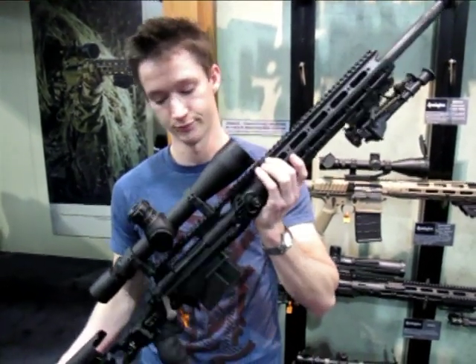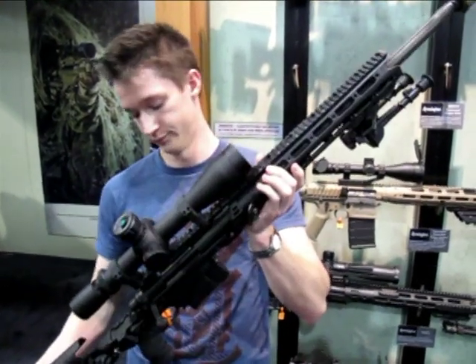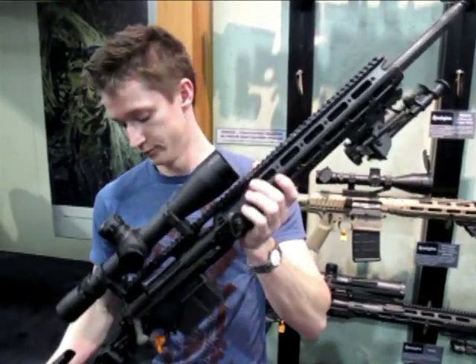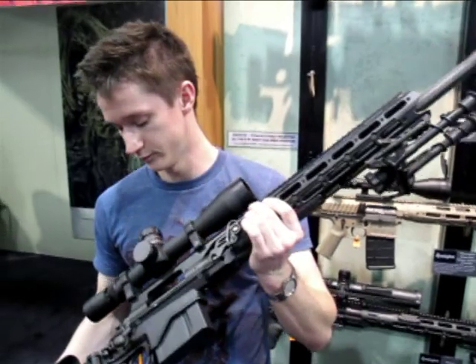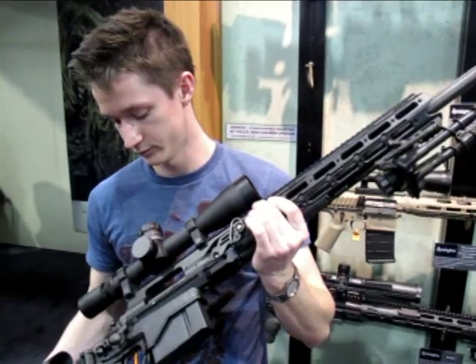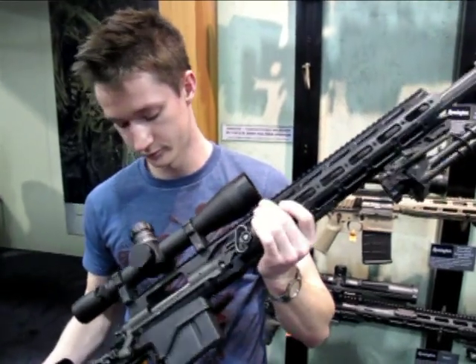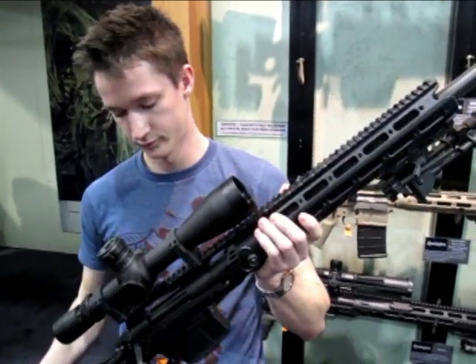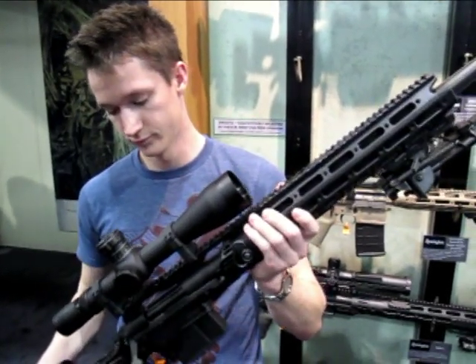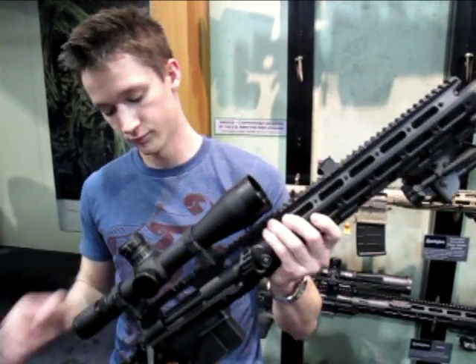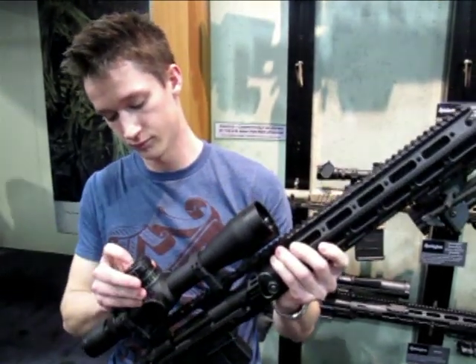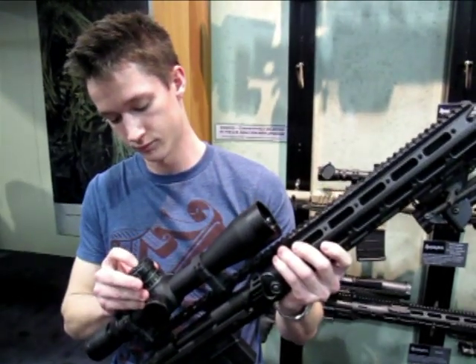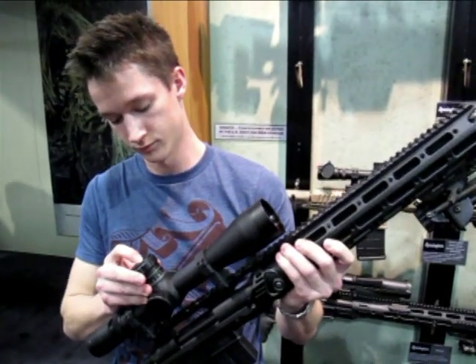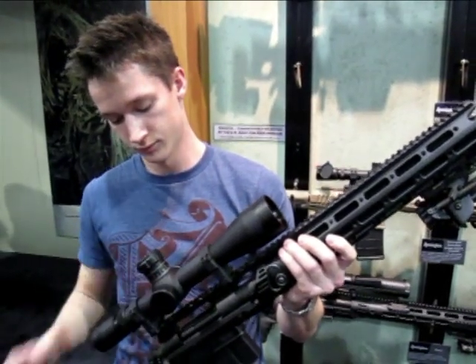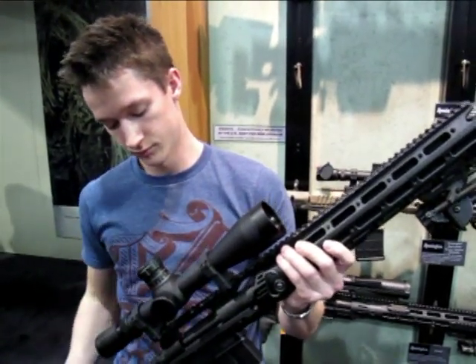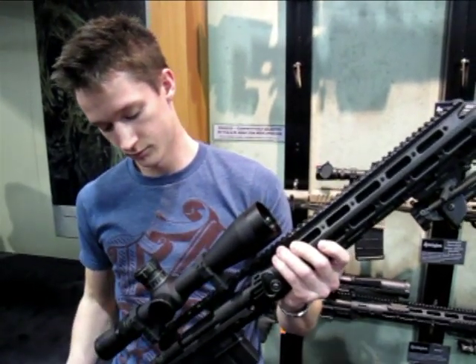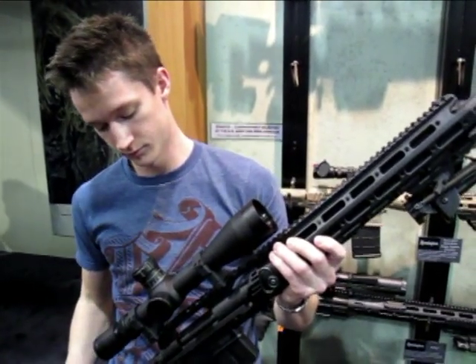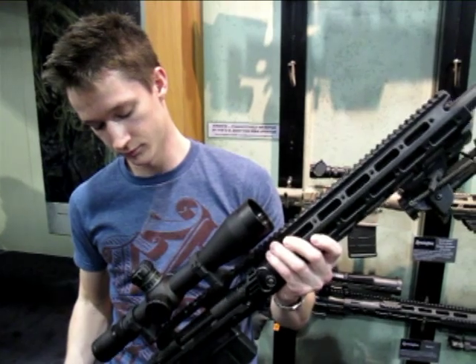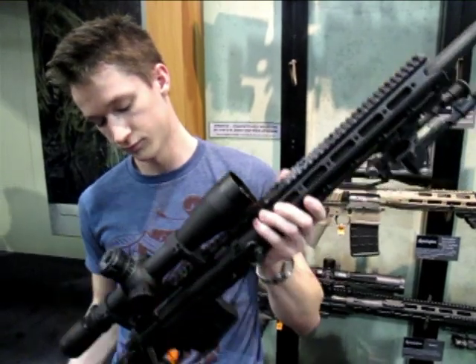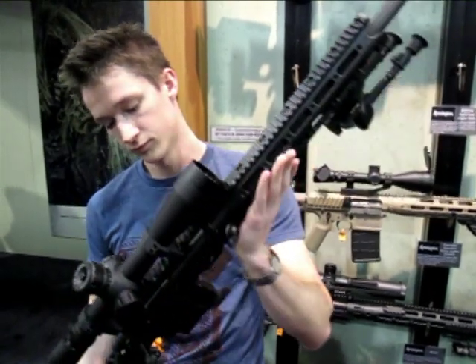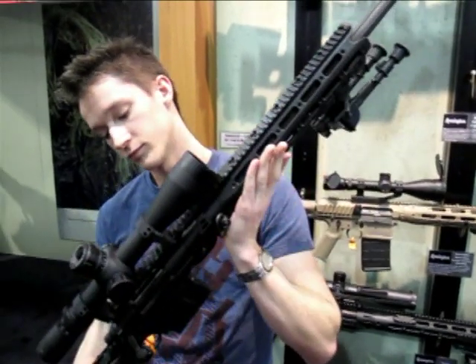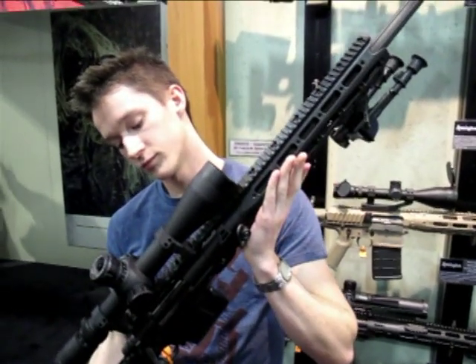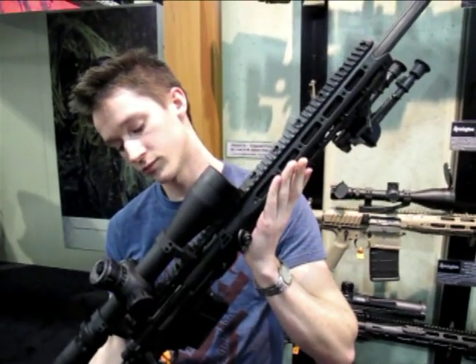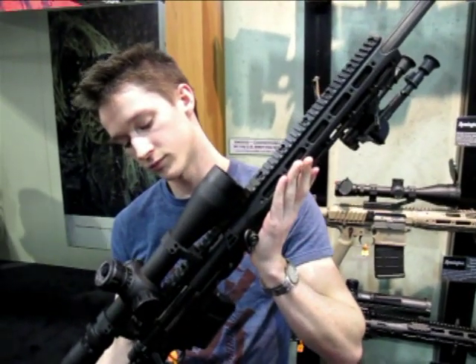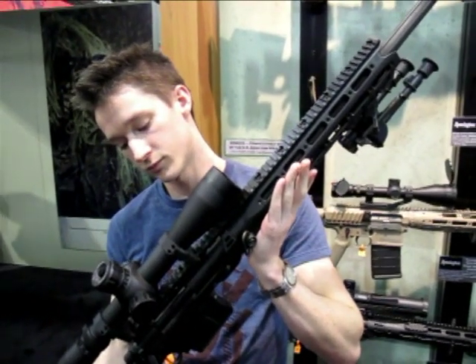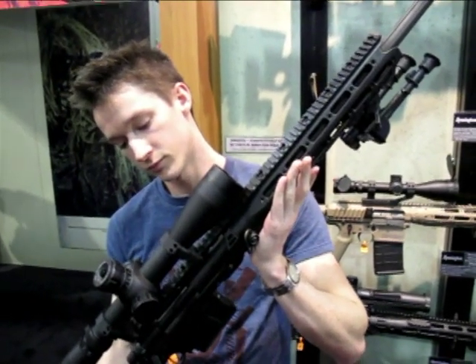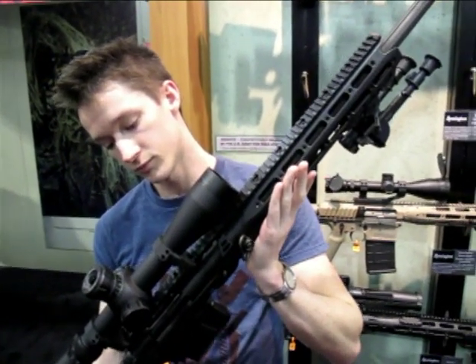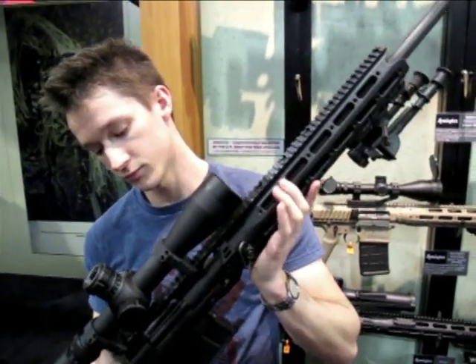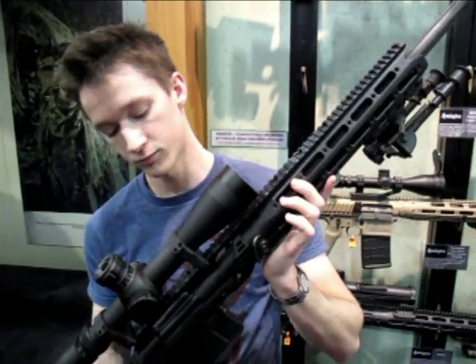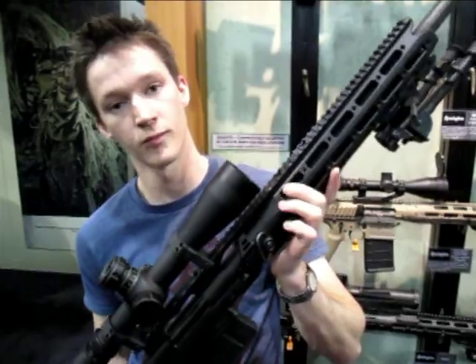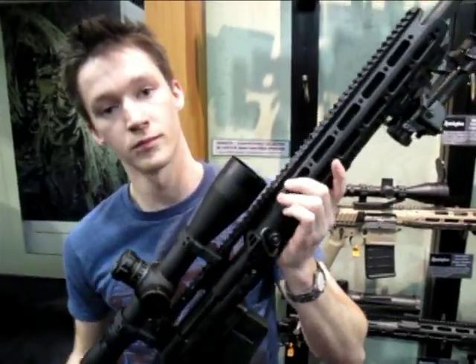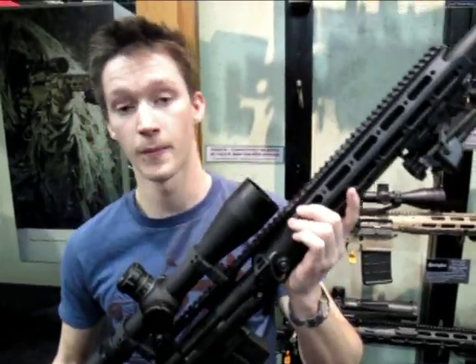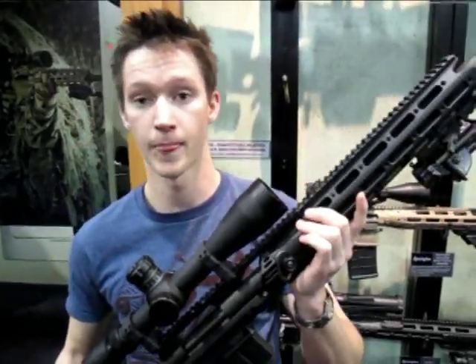And this is, as I noted earlier, a big commercial success for Remington, a real coup for them. This contract is worth many millions of dollars. But Remington isn't finished yet. Kelly, there's another rifle, isn't there?